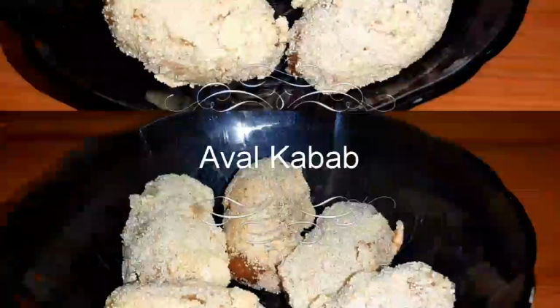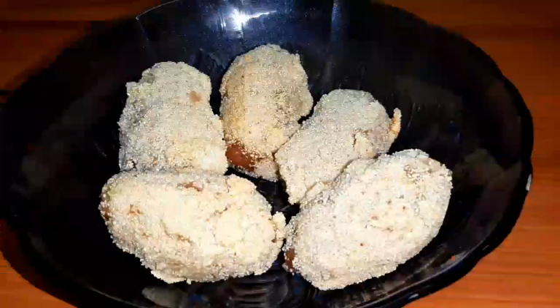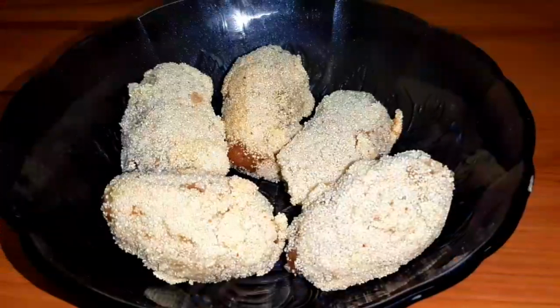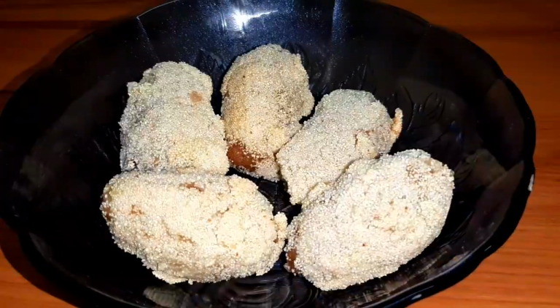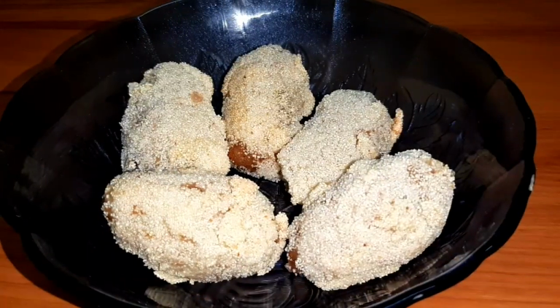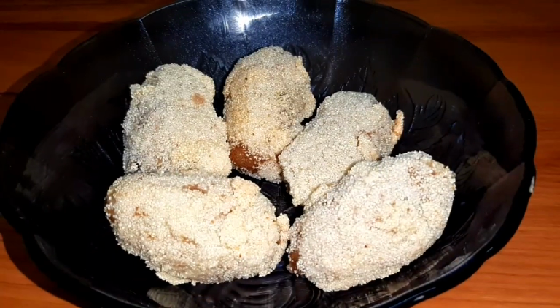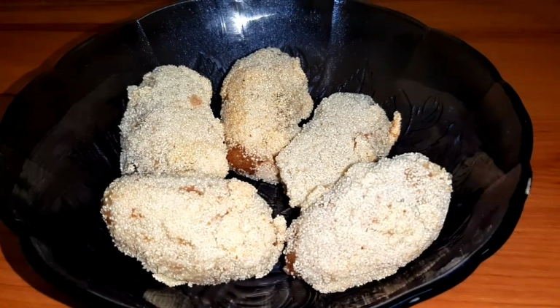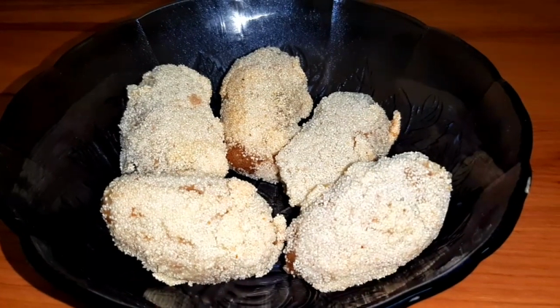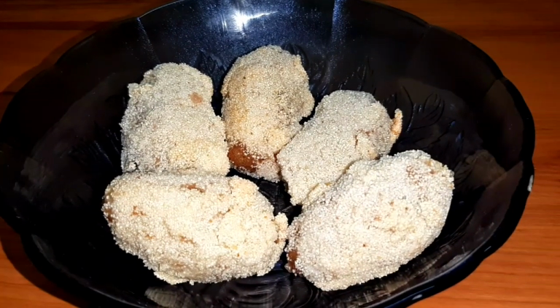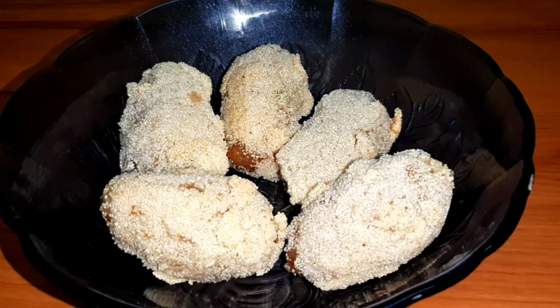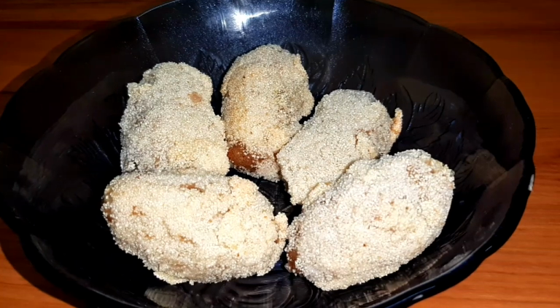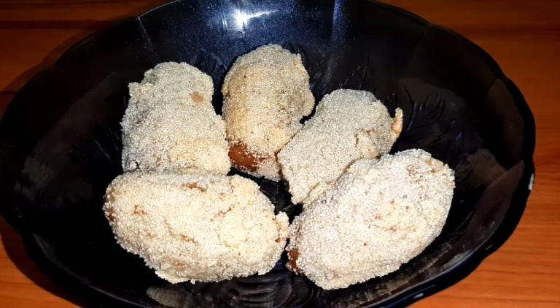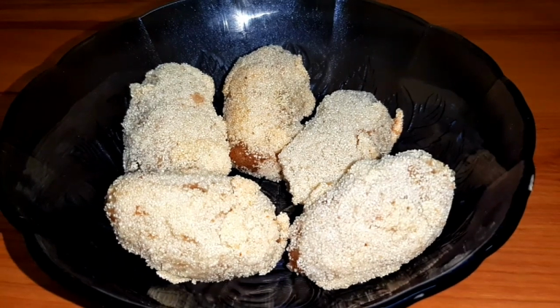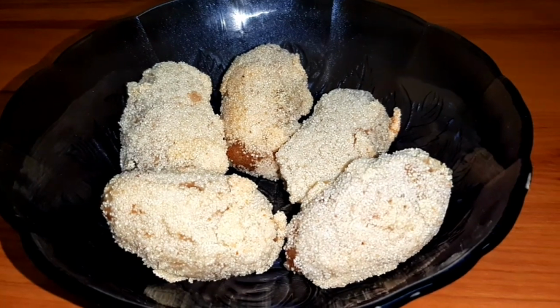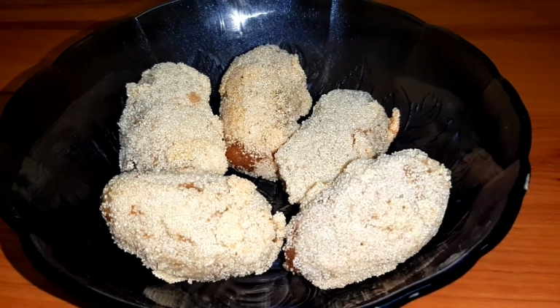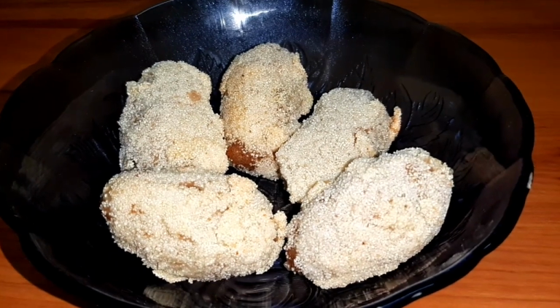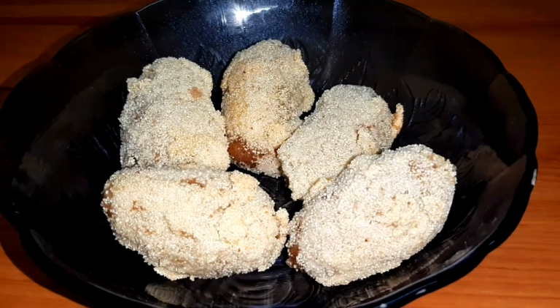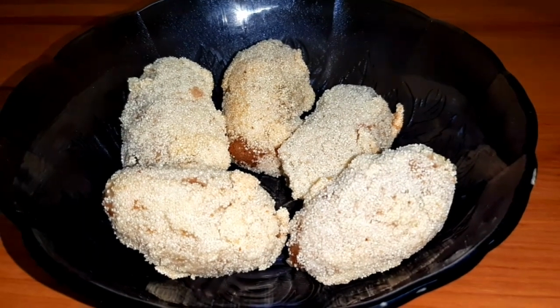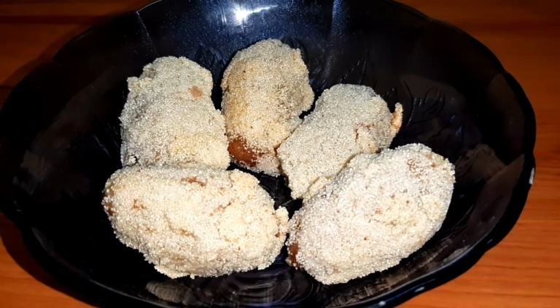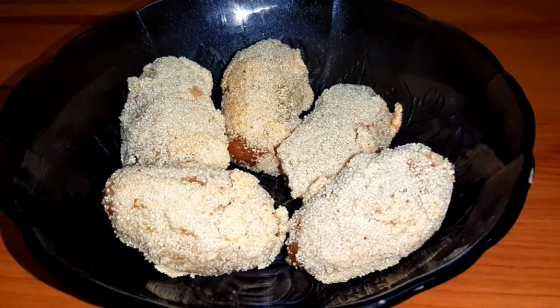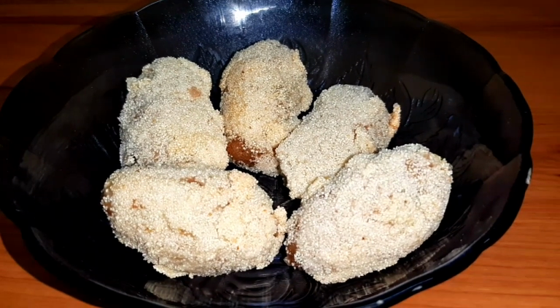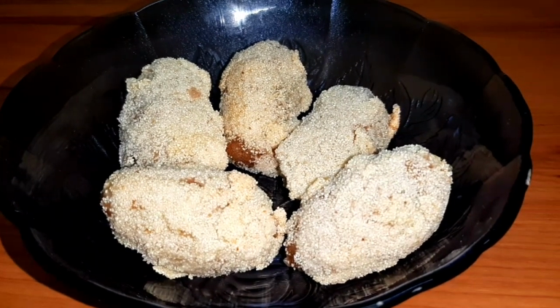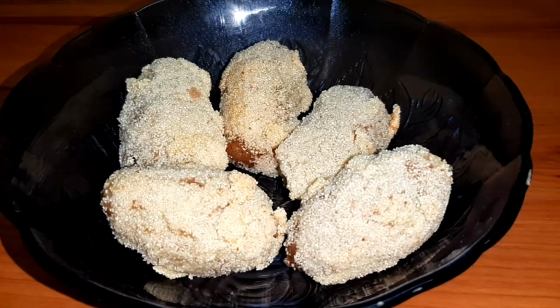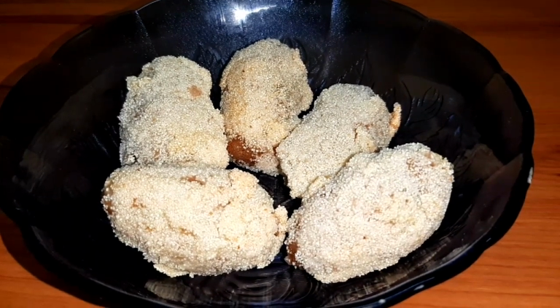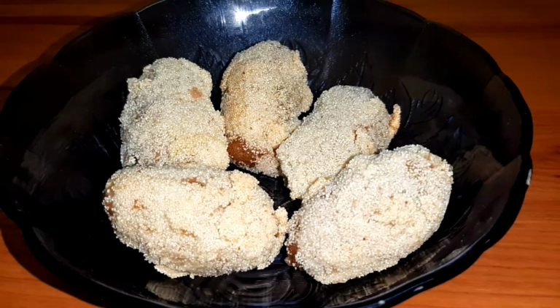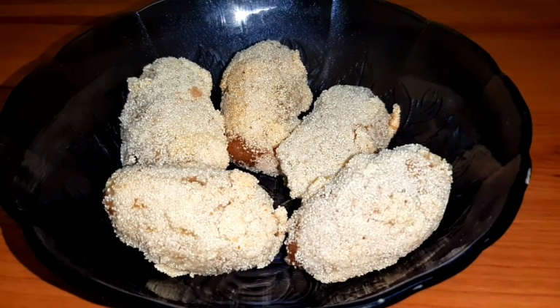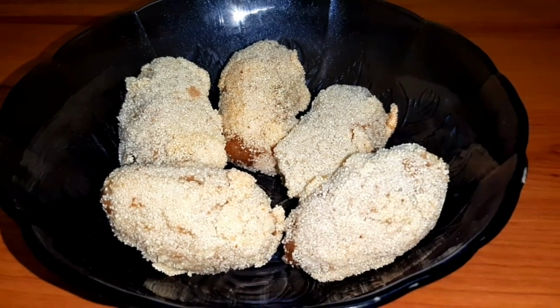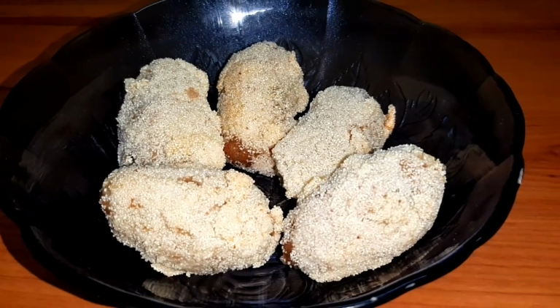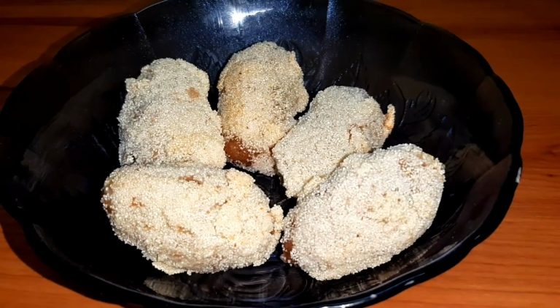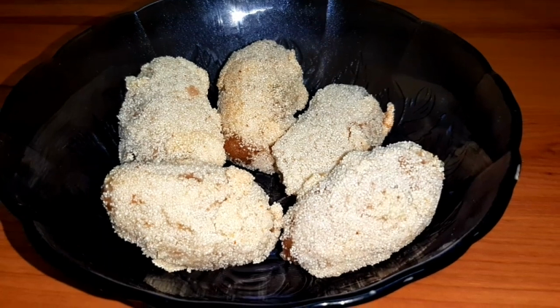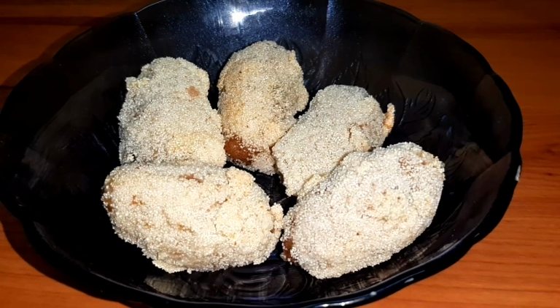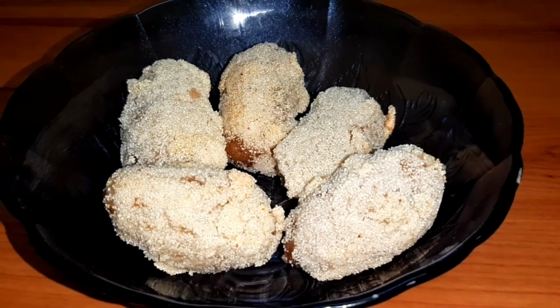Hi friends, welcome back to our channel Chiloo's Cook & Graft. Now we have a 4-minute snack, easy to prepare.